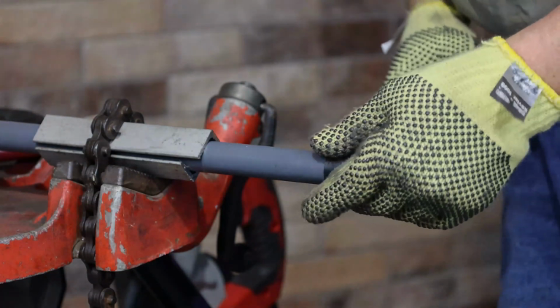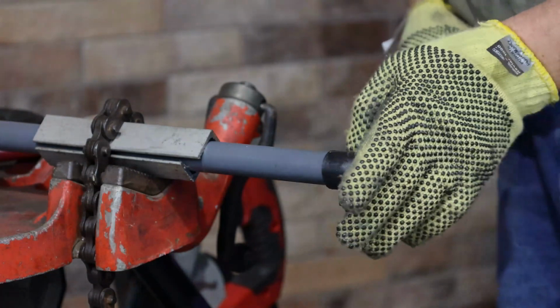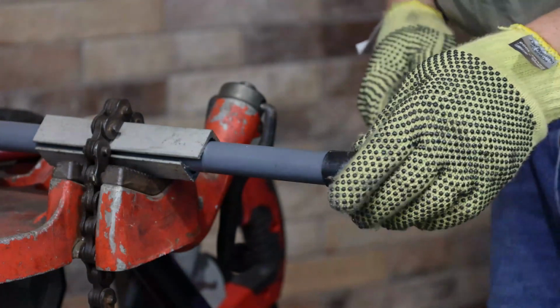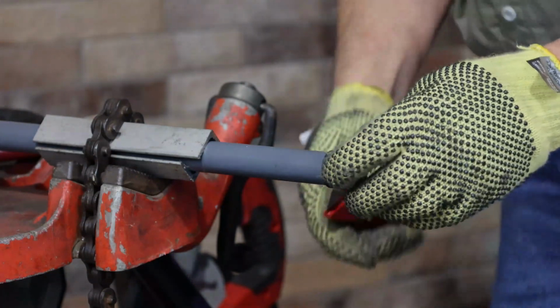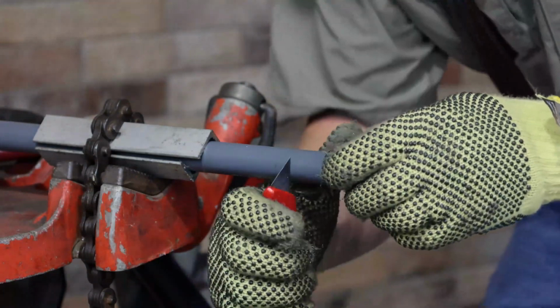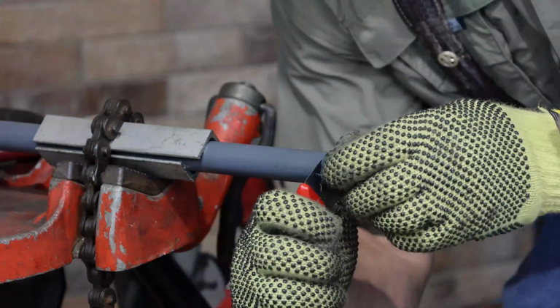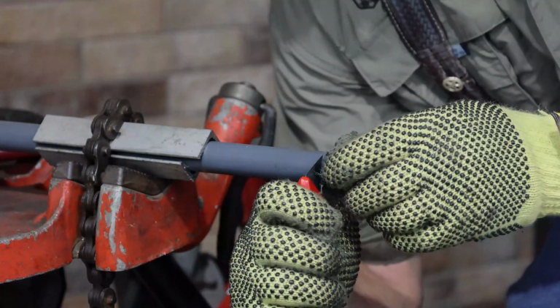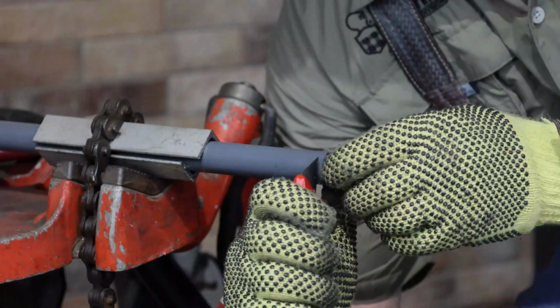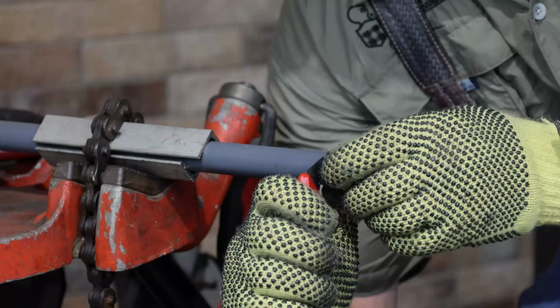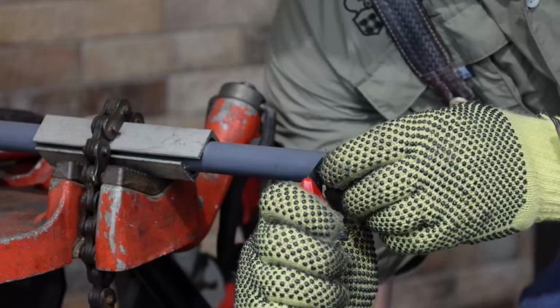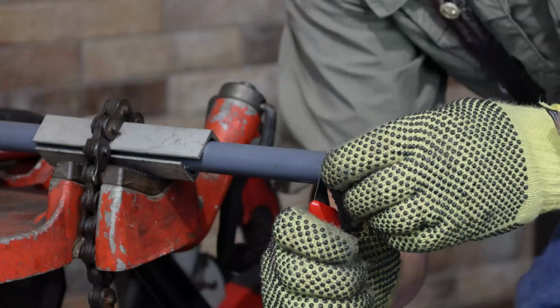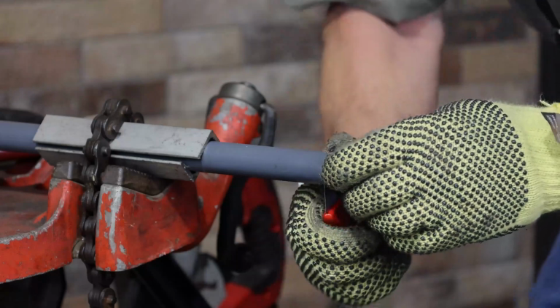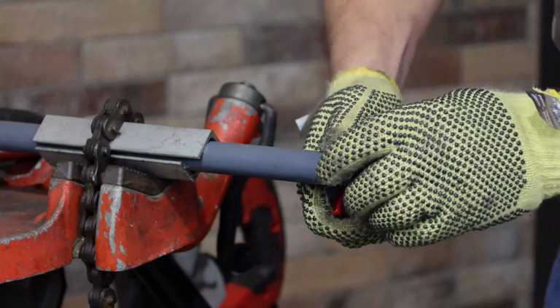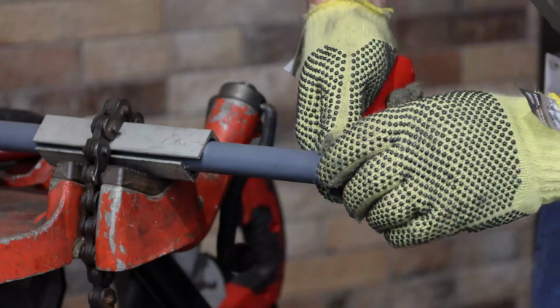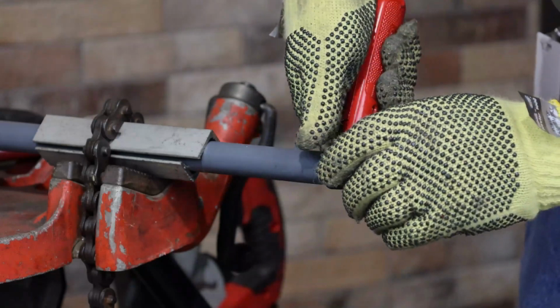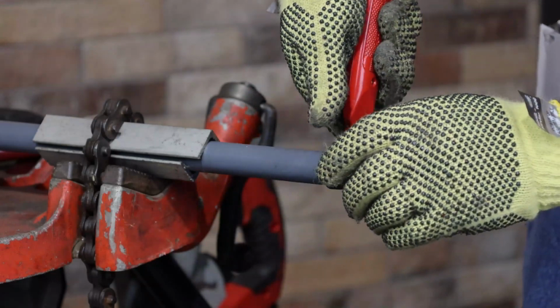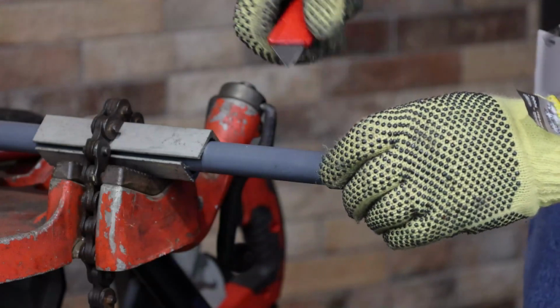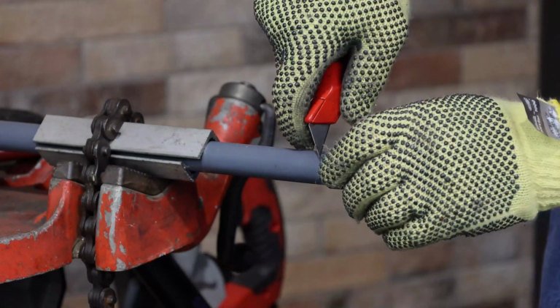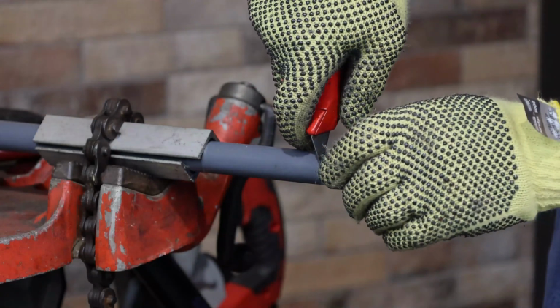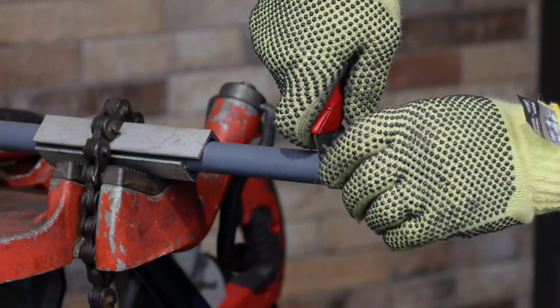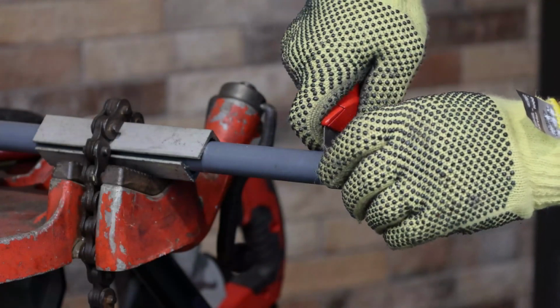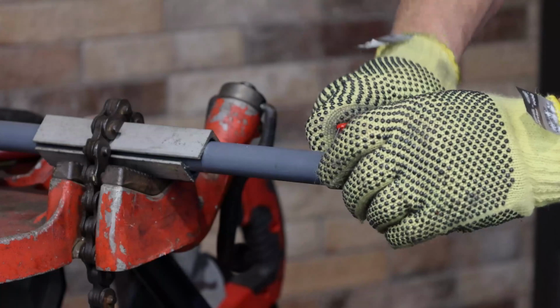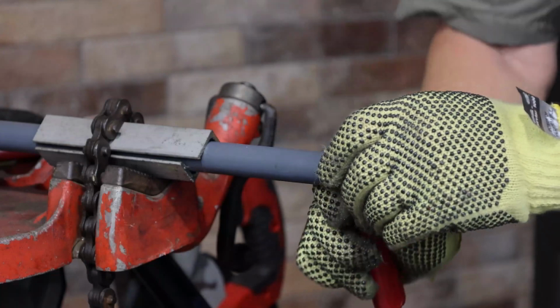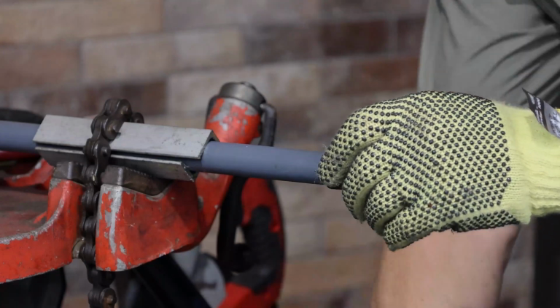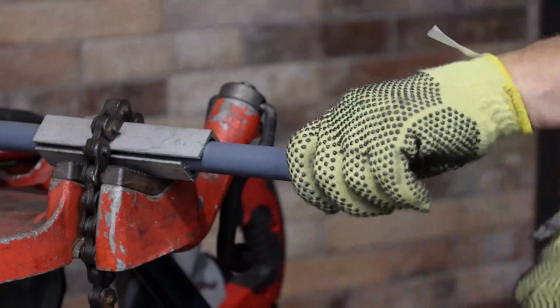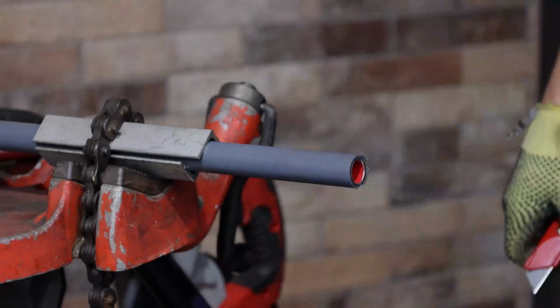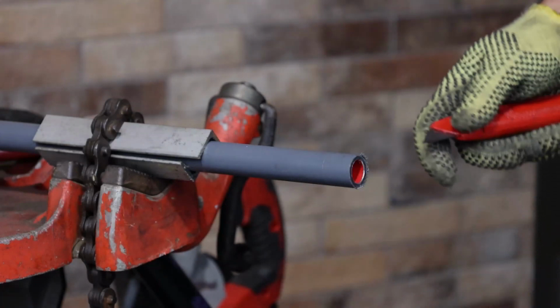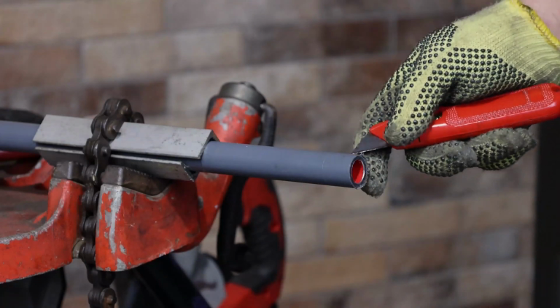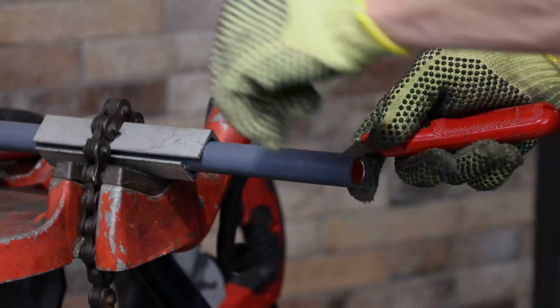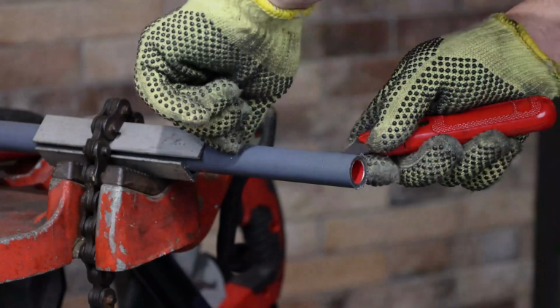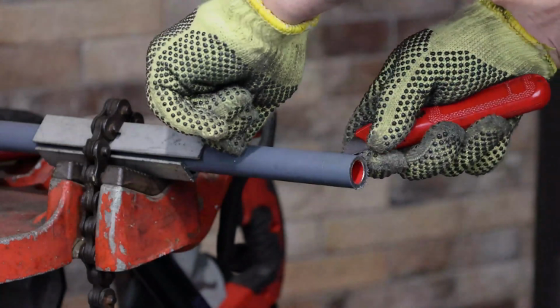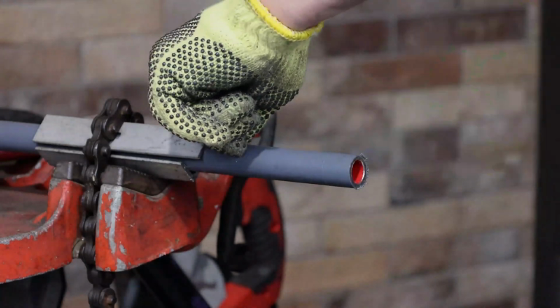The thread protector attached to one end of the conduit can be used to gauge the length of the cuts. Push the thread protector over the cut end of the conduit to be threaded. With a knife, cut around the circumference of the conduit through the PVC coating to the metal. This cut will indicate the starting point for the longitudinal cuts and give an even ending to the PVC coating removed during threading.